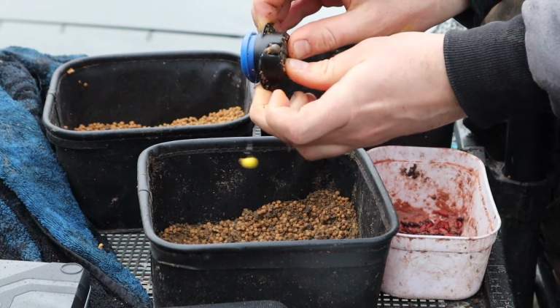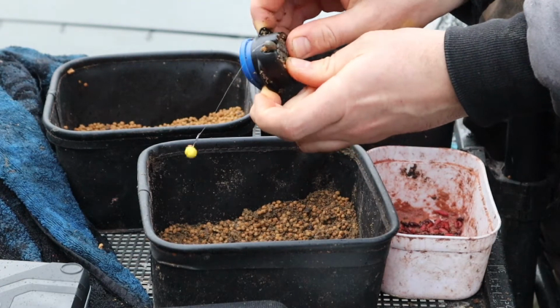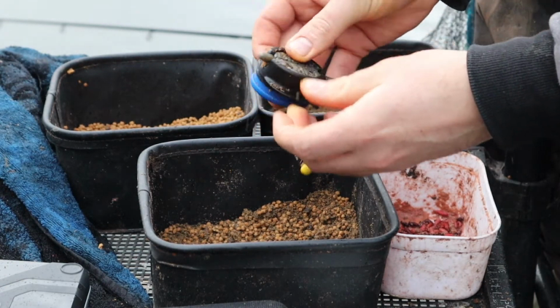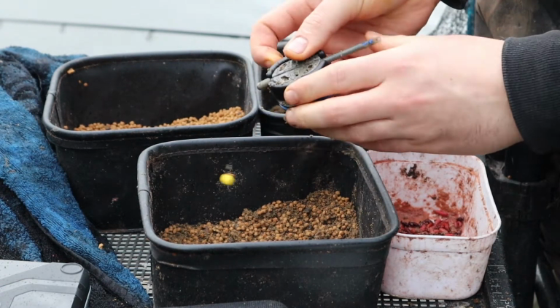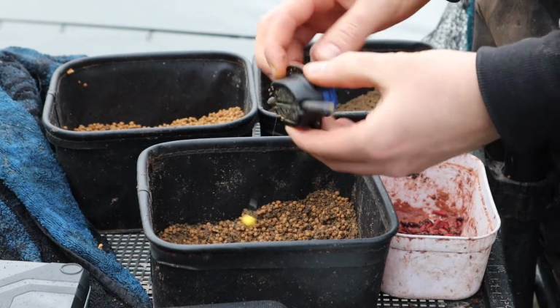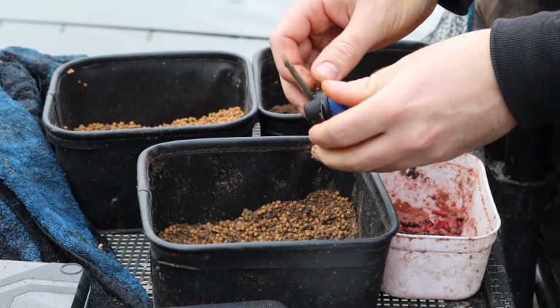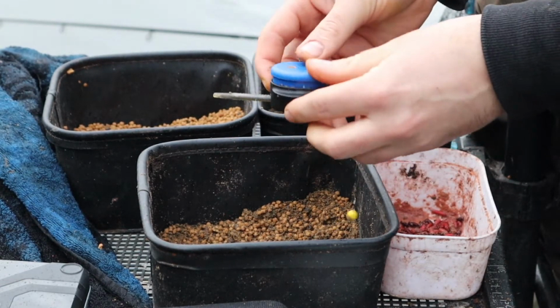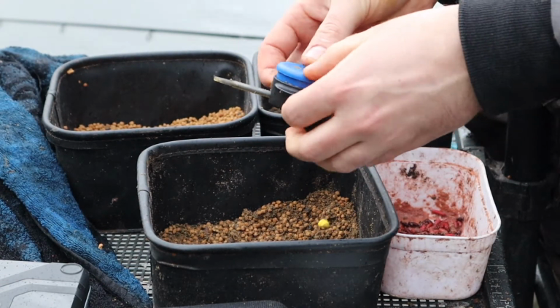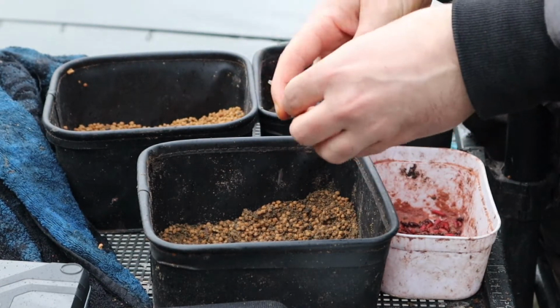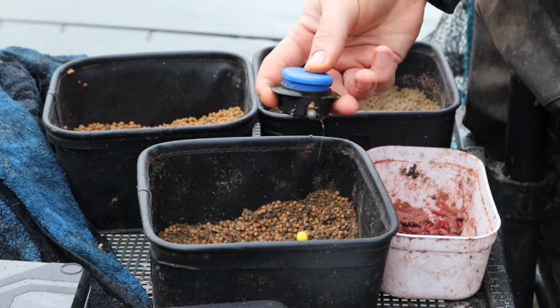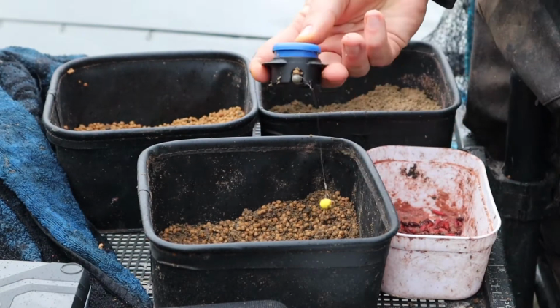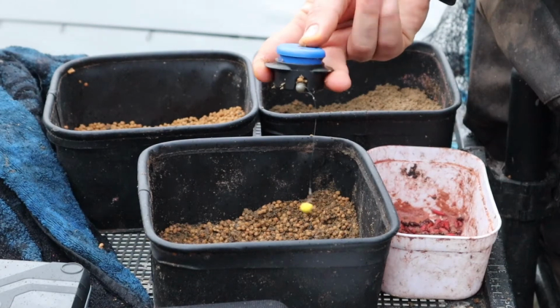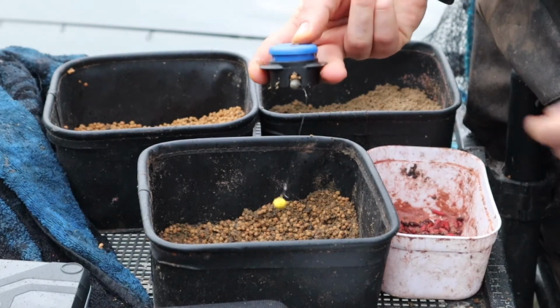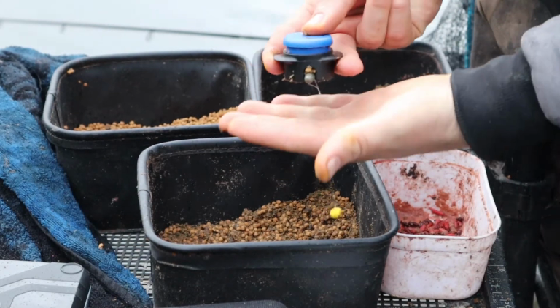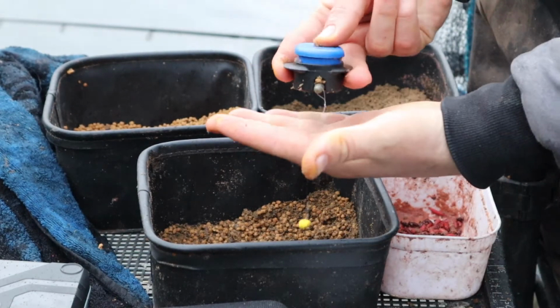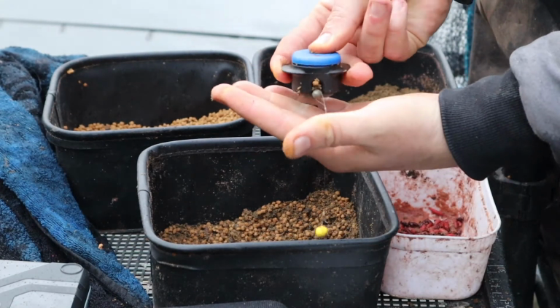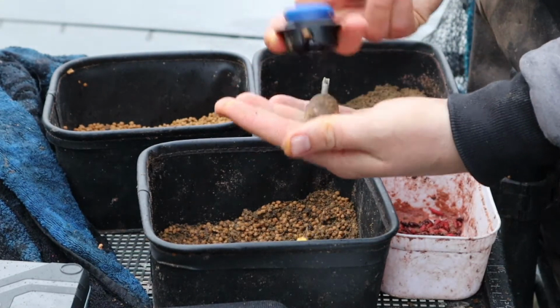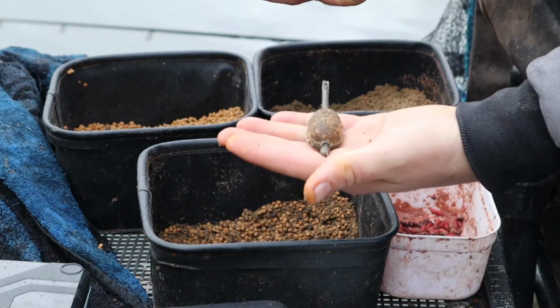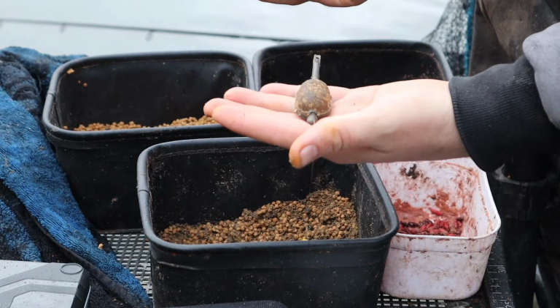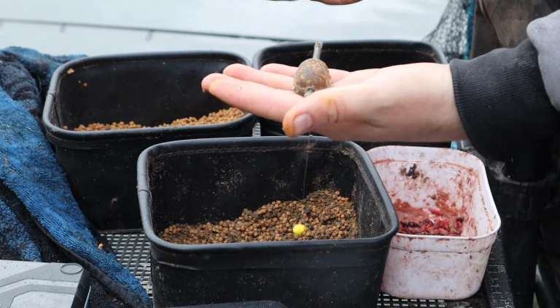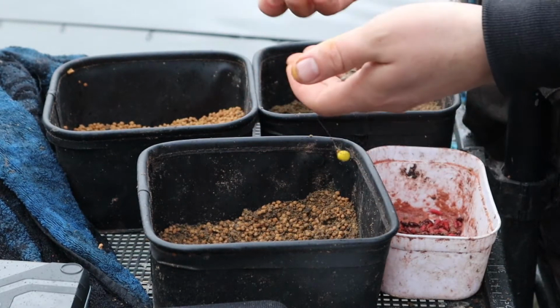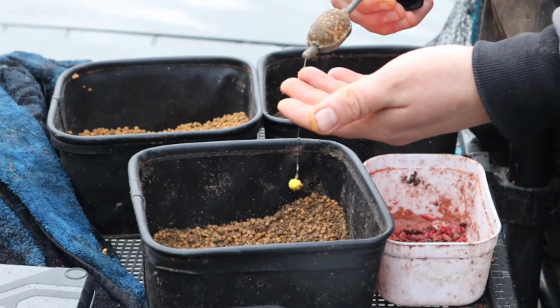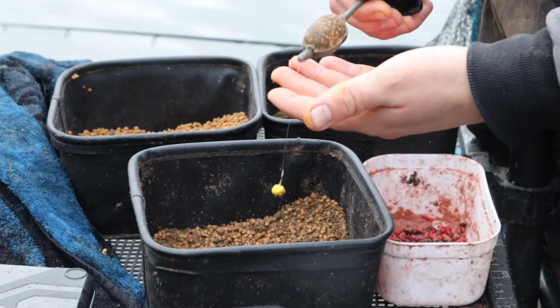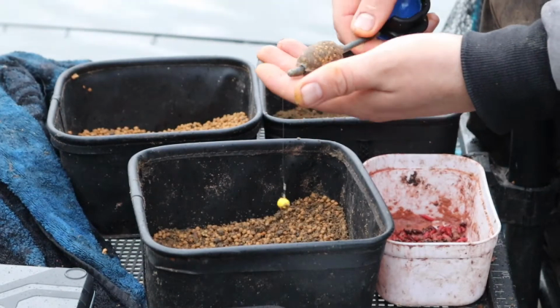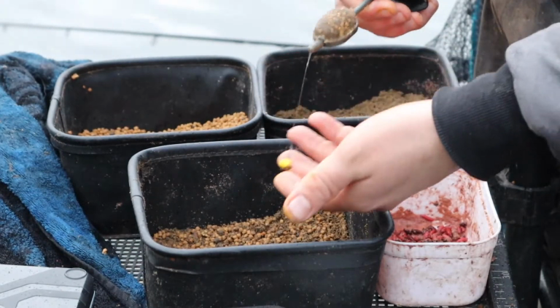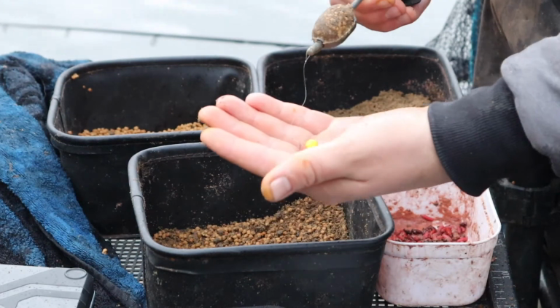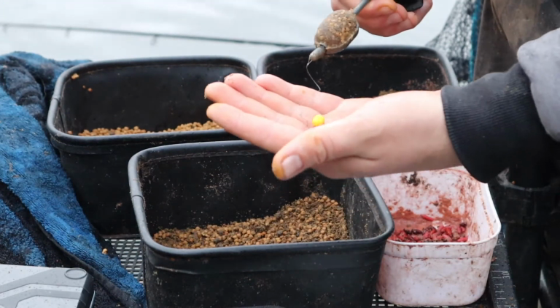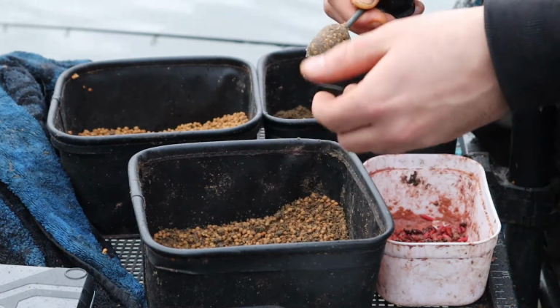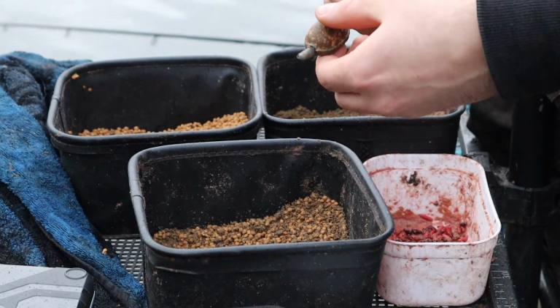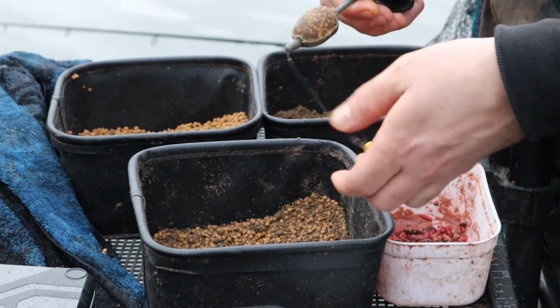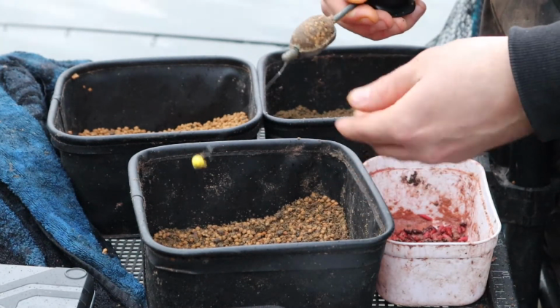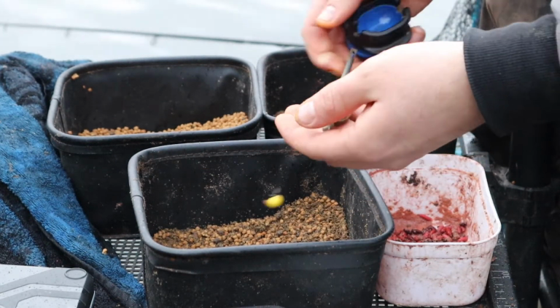To release it — dead simple with this one. Hold it in your fingers like that, press the button, and it drops out. Now you need to get your hook bait into your feeder.